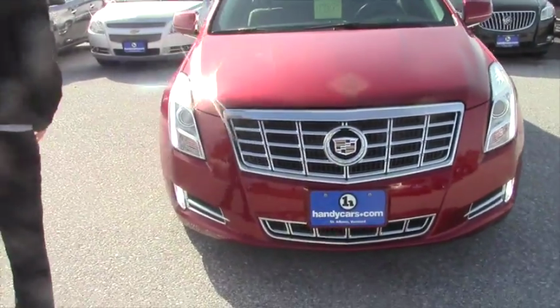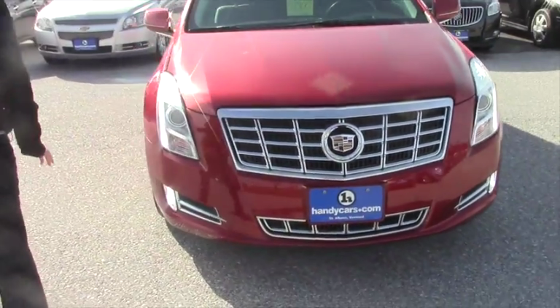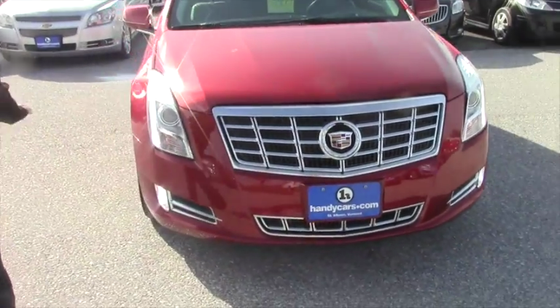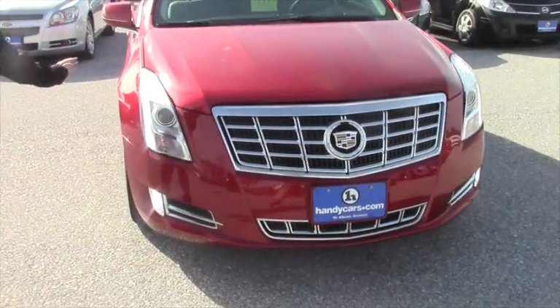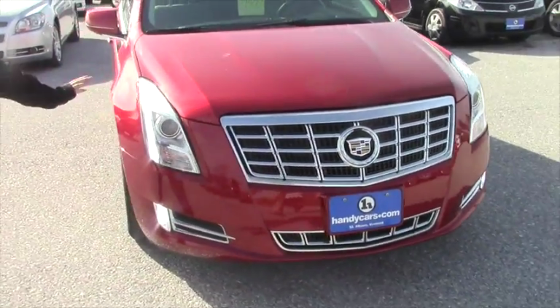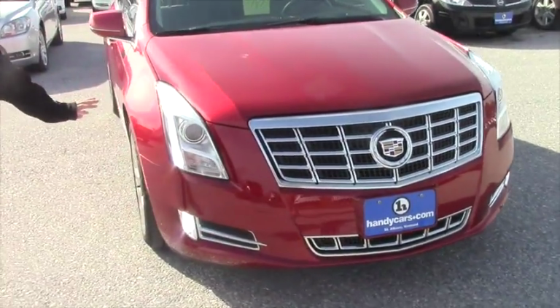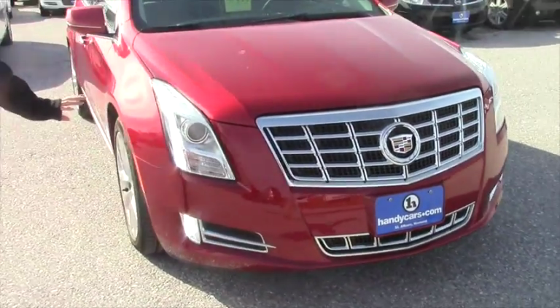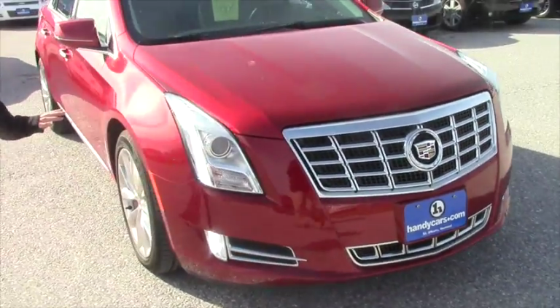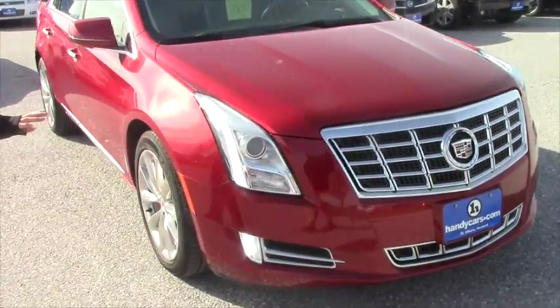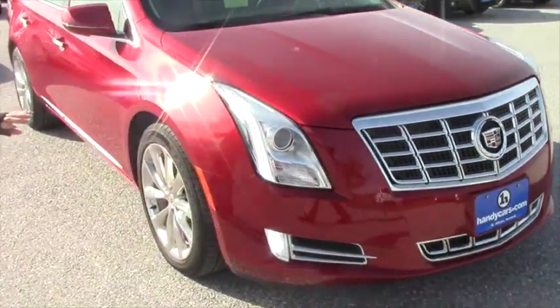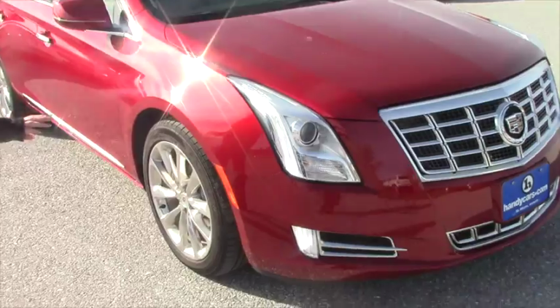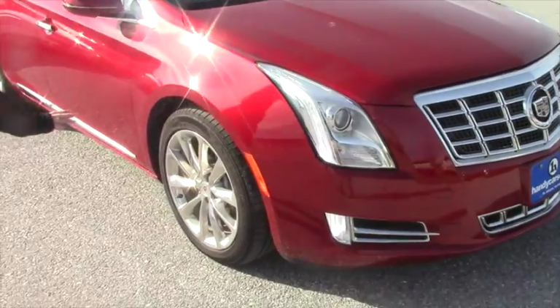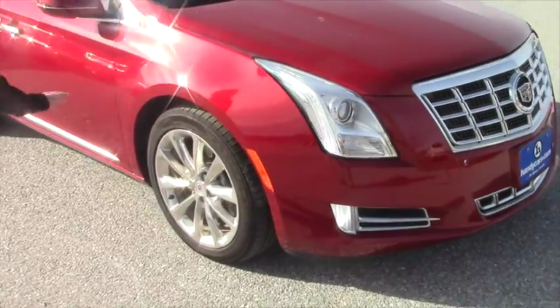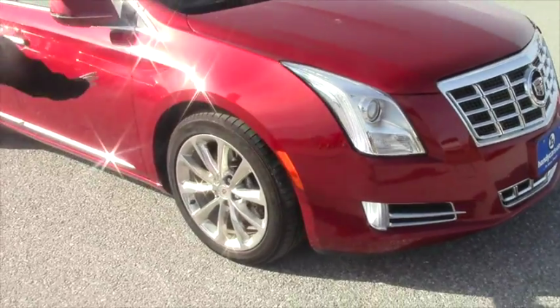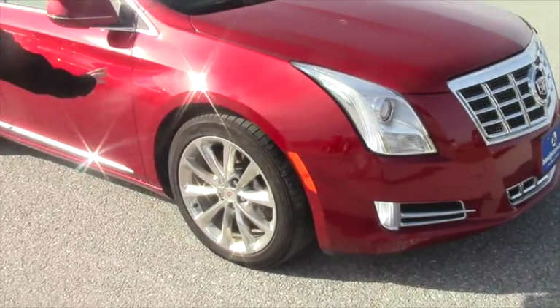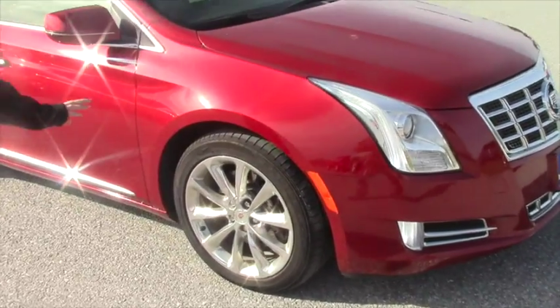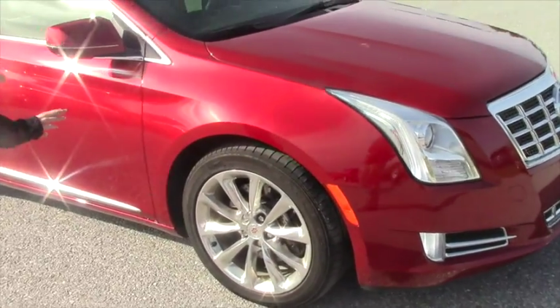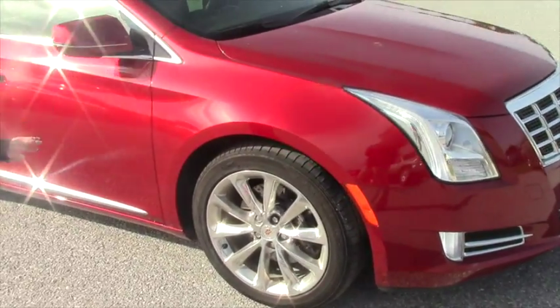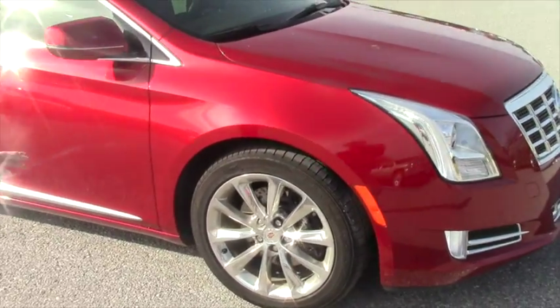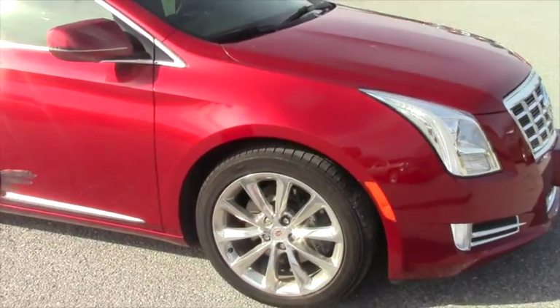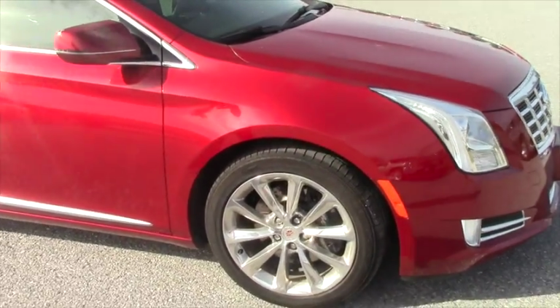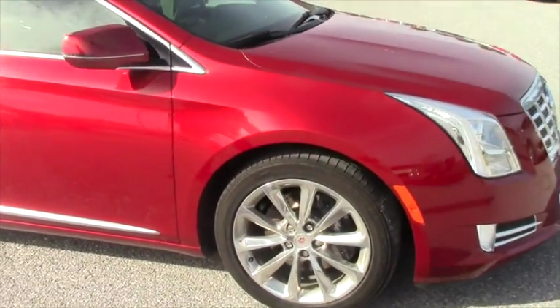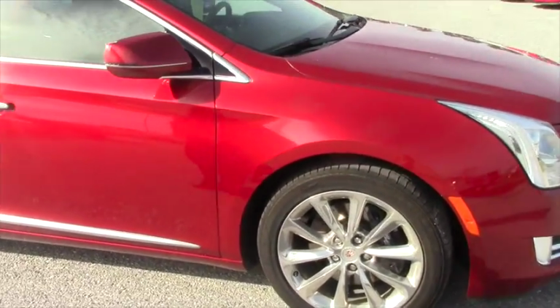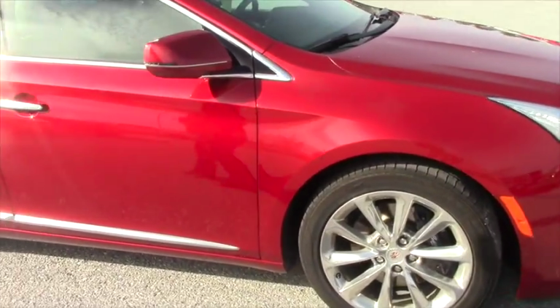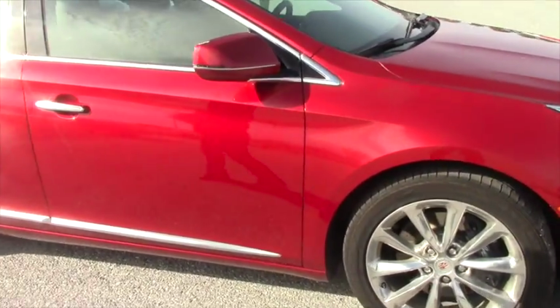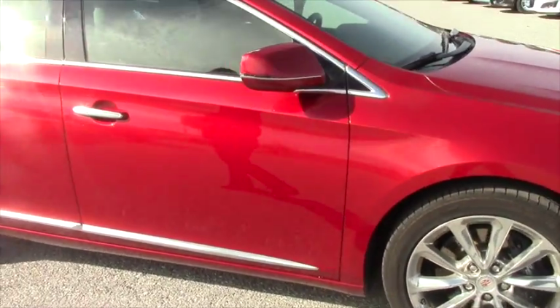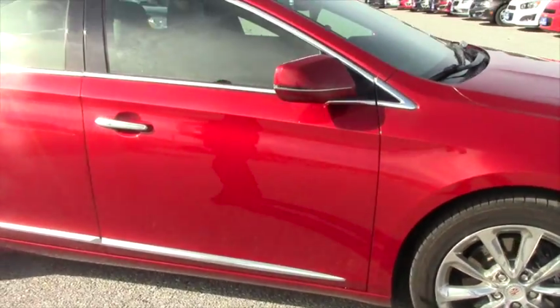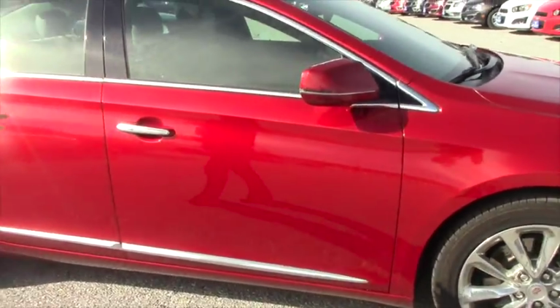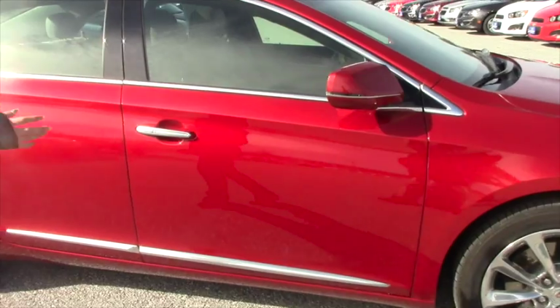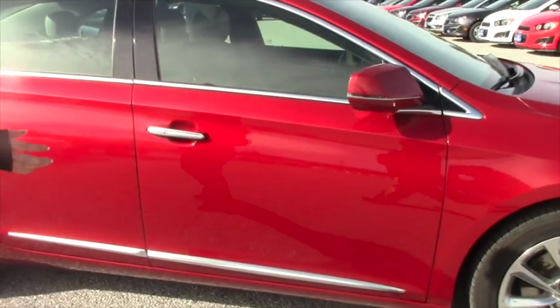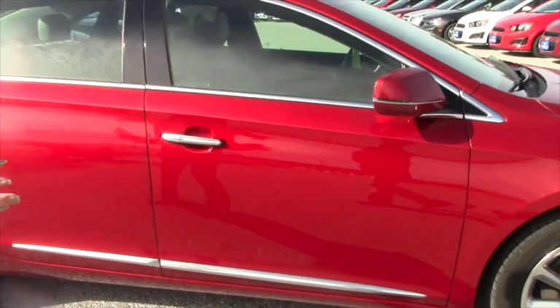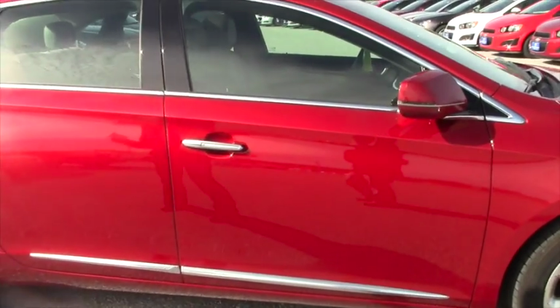It's got the gorgeous crystal red tin coat and the sharp rims with the good tires on it. You've got one owner, clean Carfax of course.